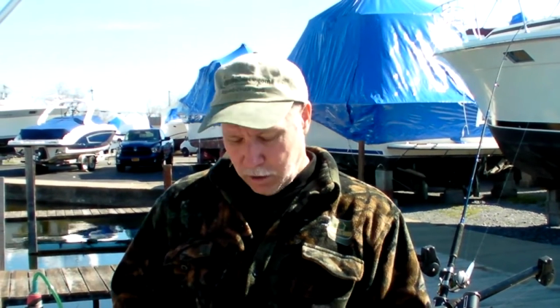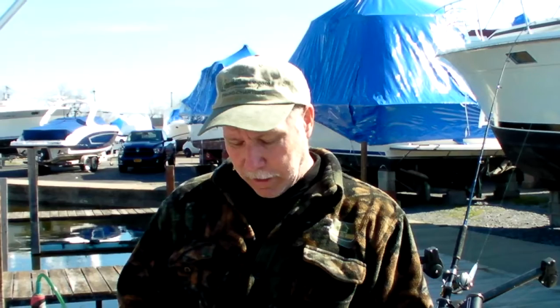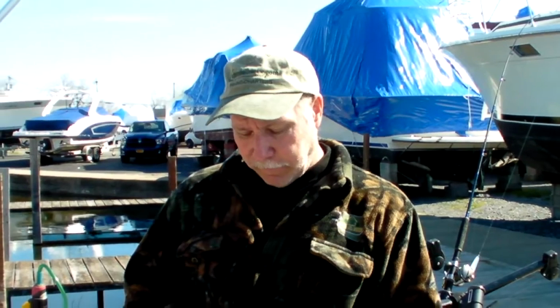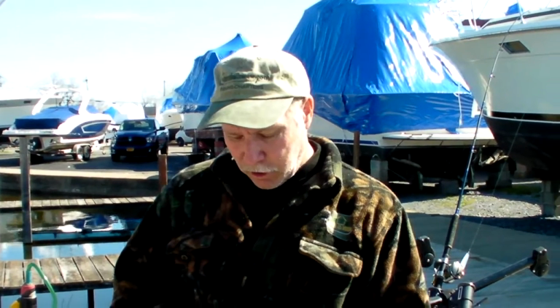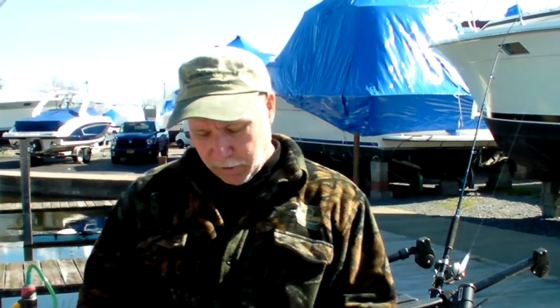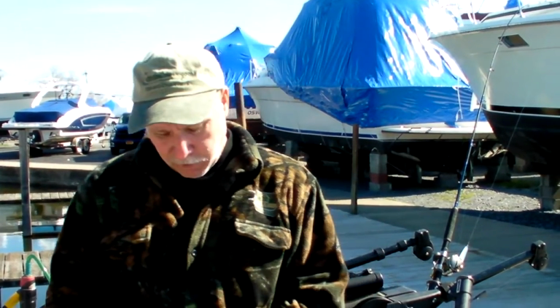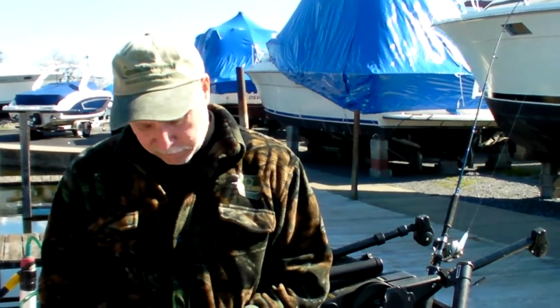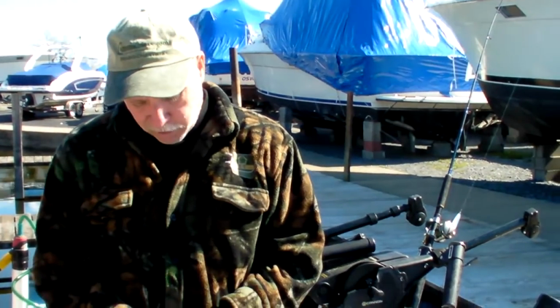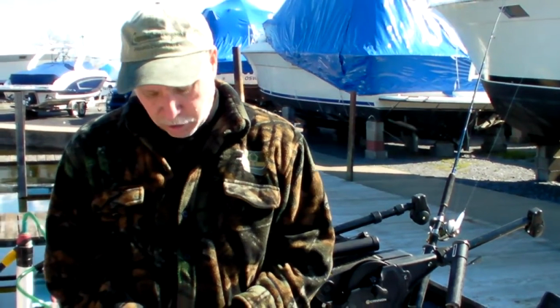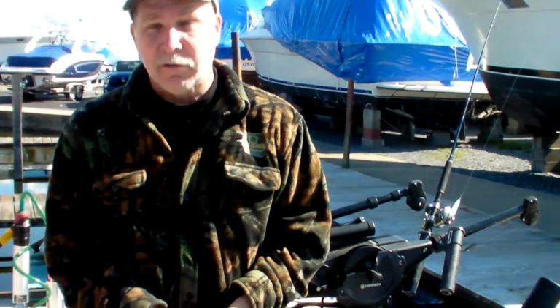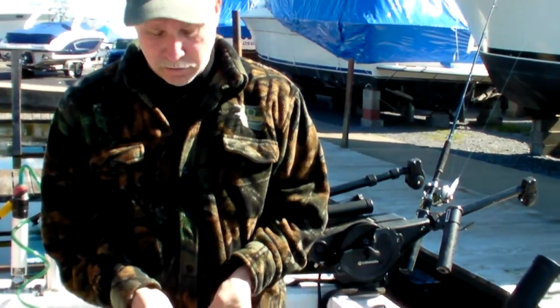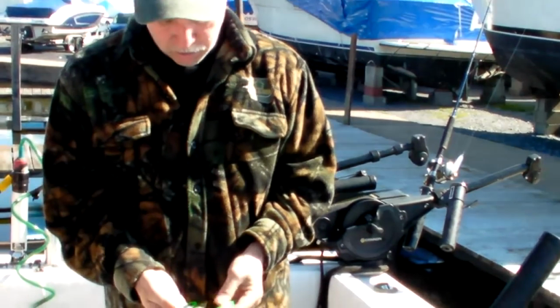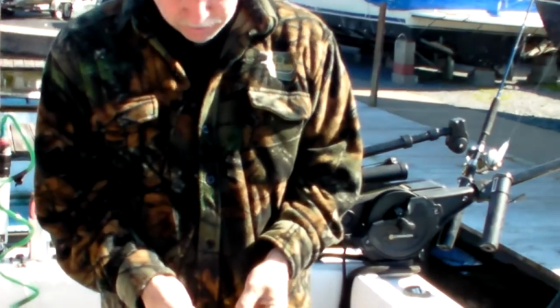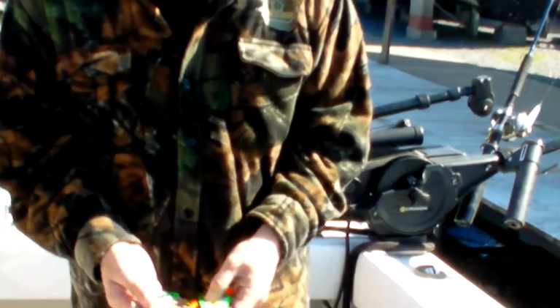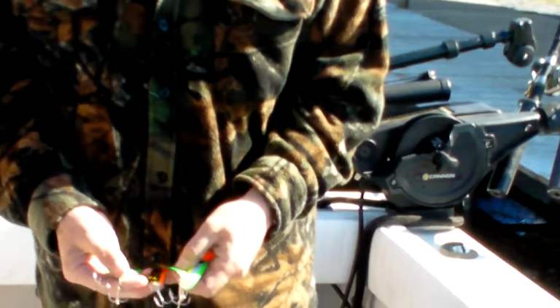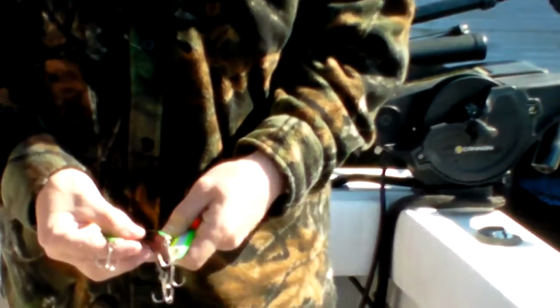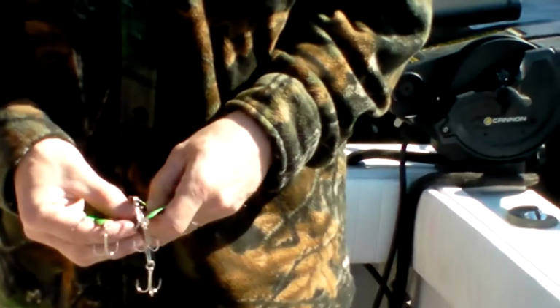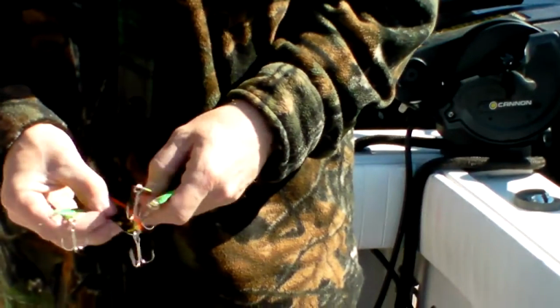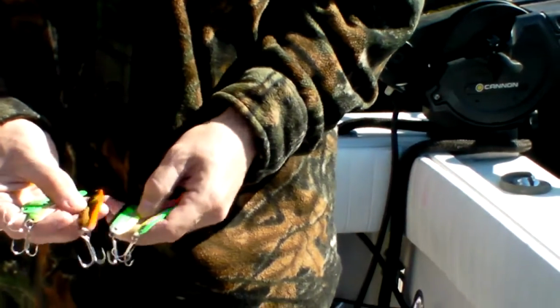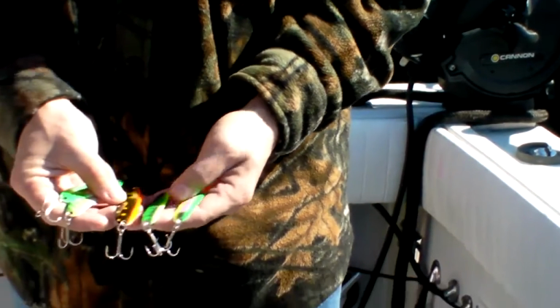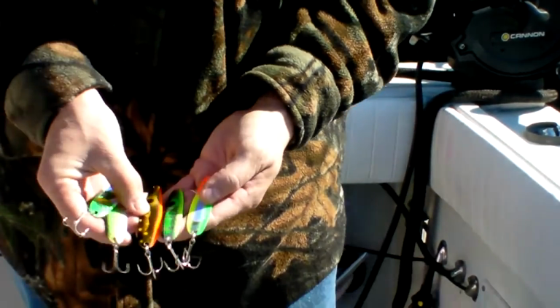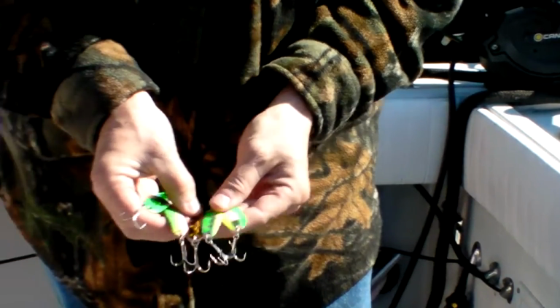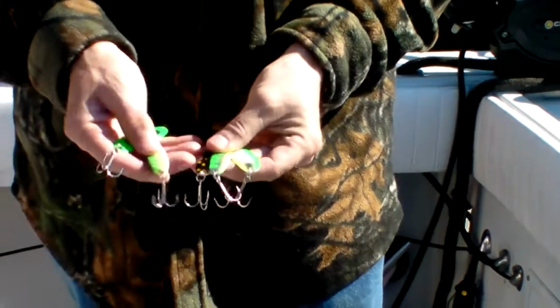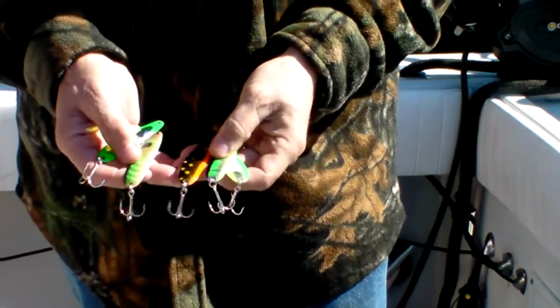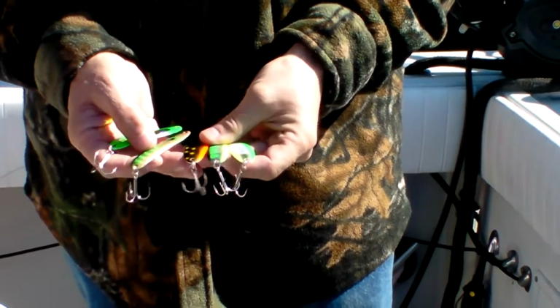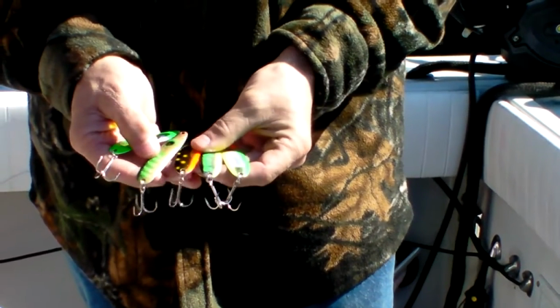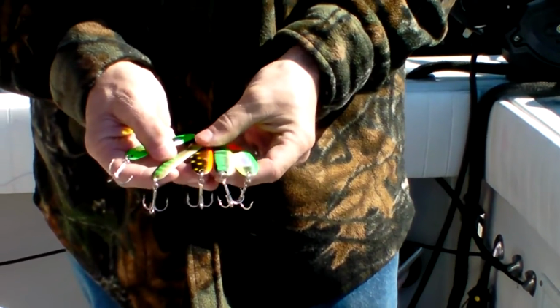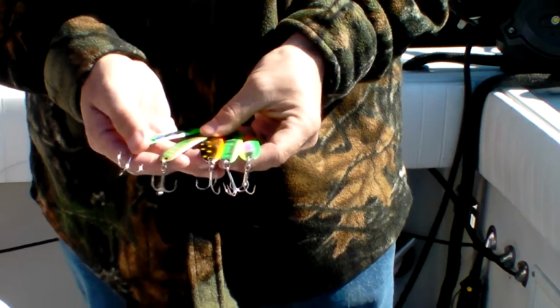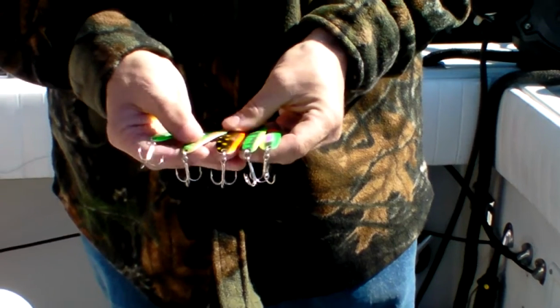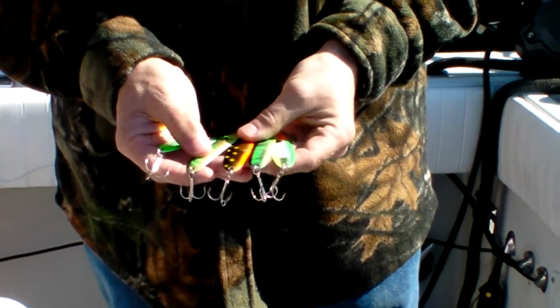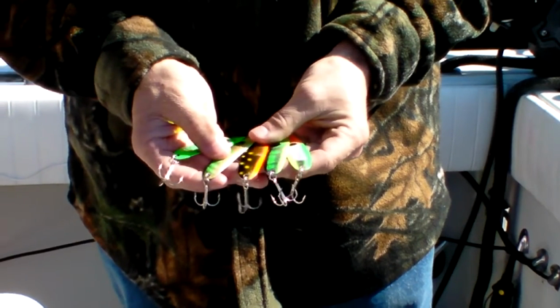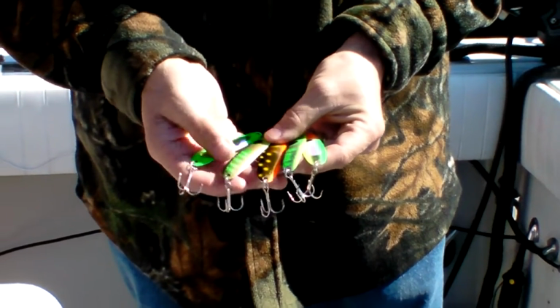We've been catching fish off these variety of colors. You can see a lot of oranges, a lot of chartreuse, a lot of greens in there.